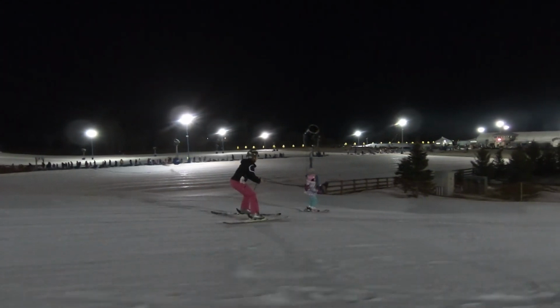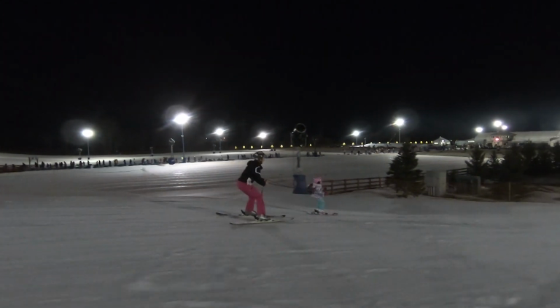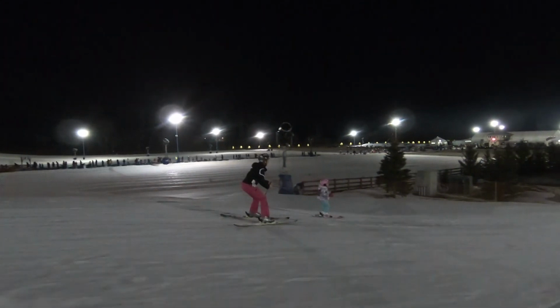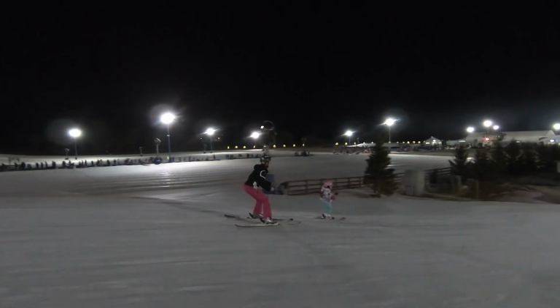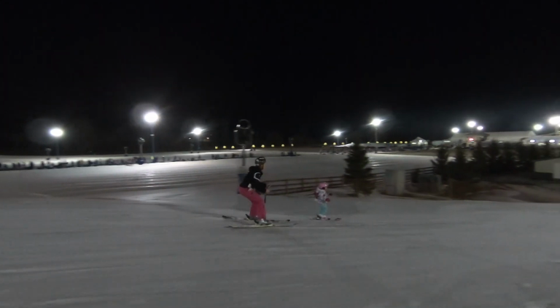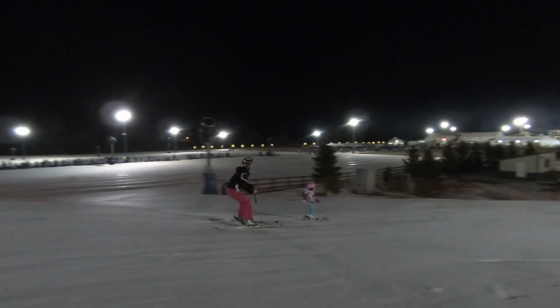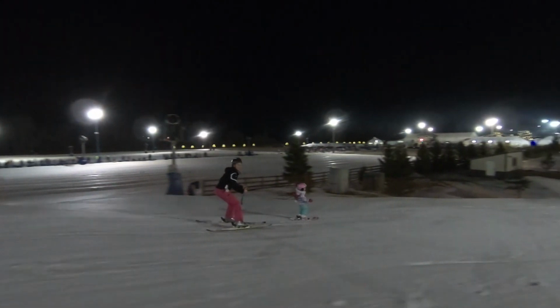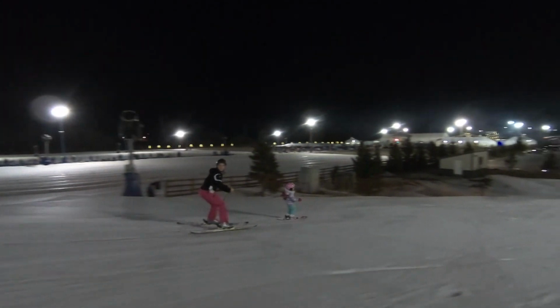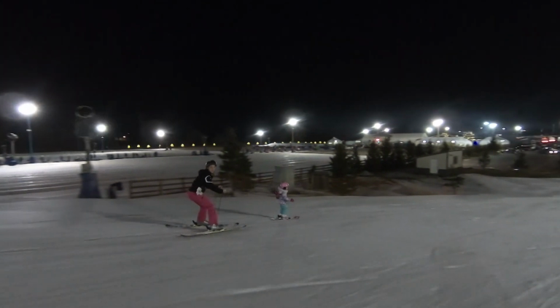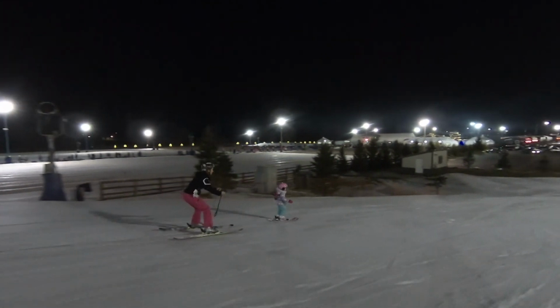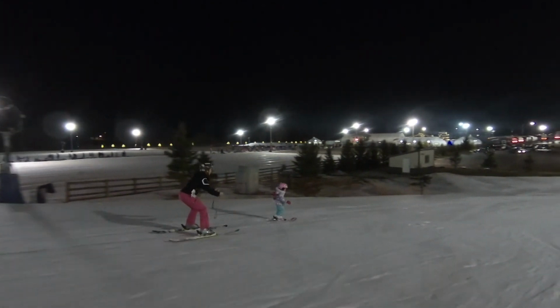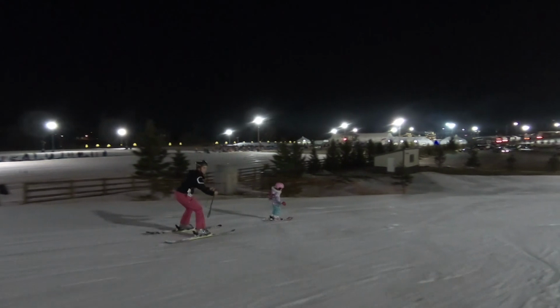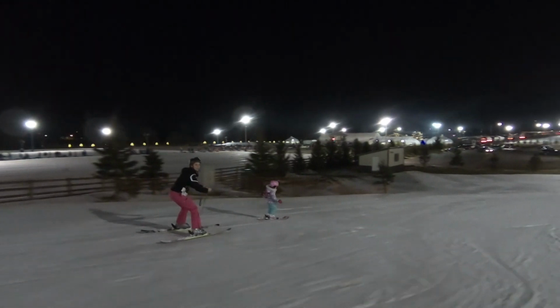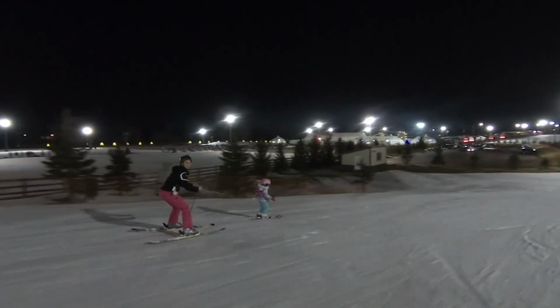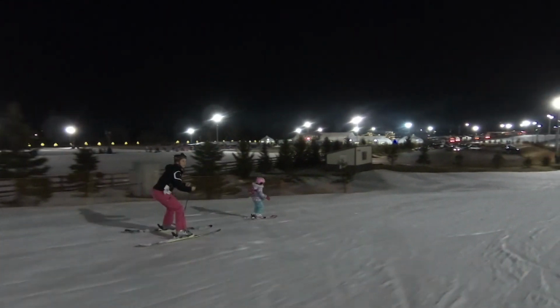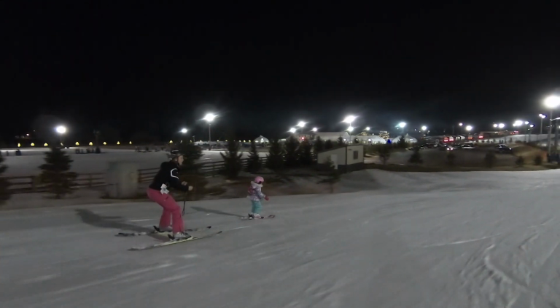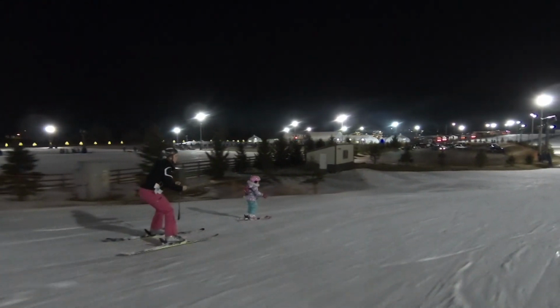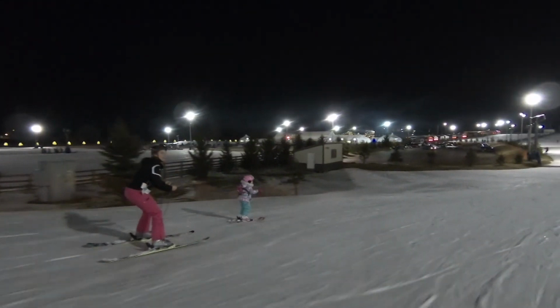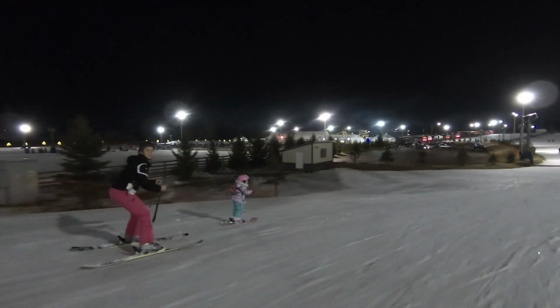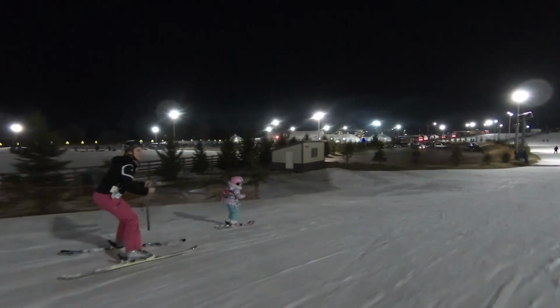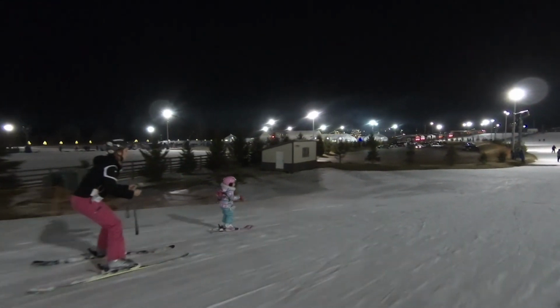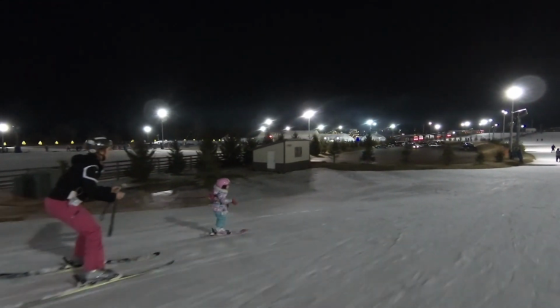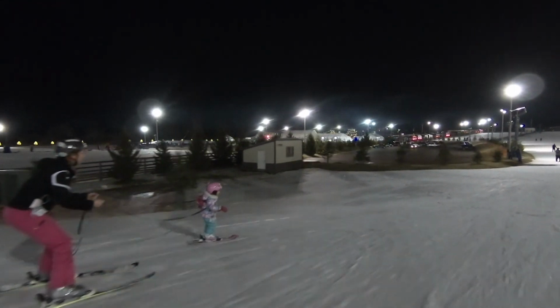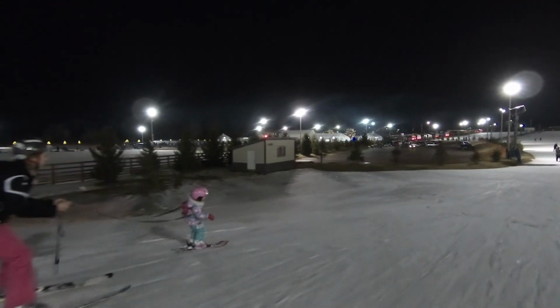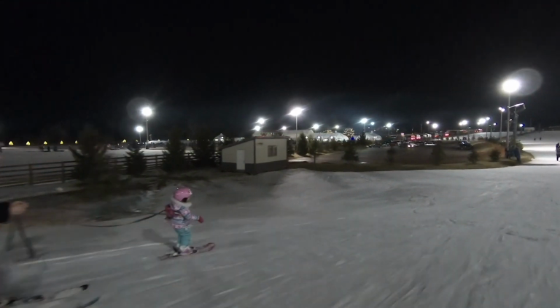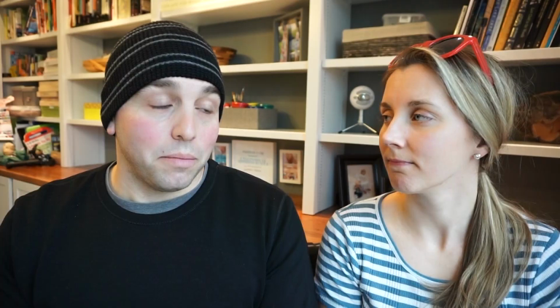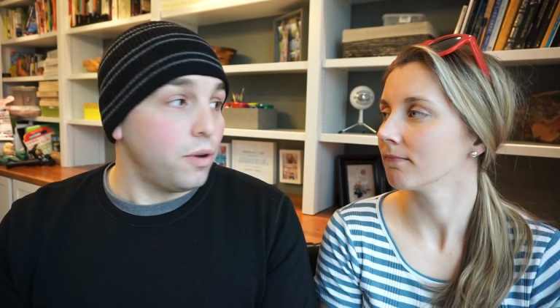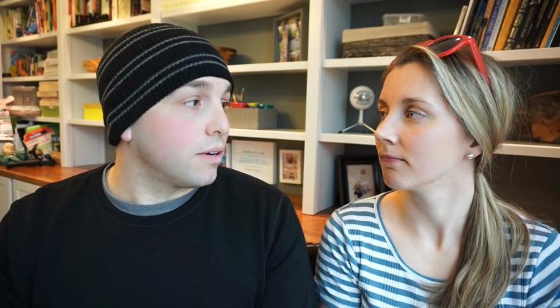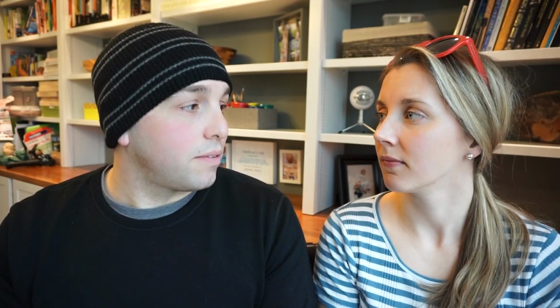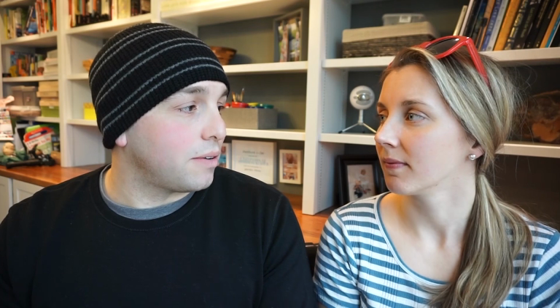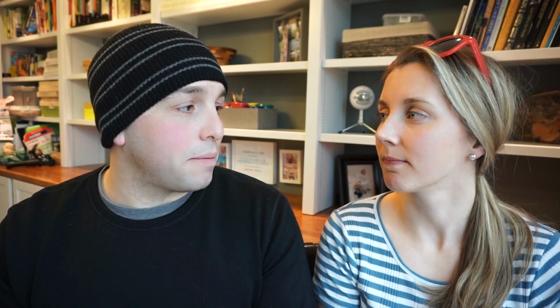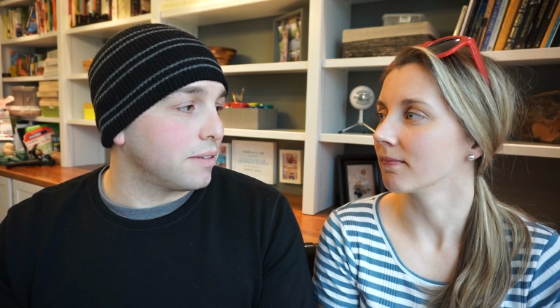Skiing is one of those activities that happens very fast. You have to develop those skills at a pretty high level in order to be able to maneuver down the mountain.